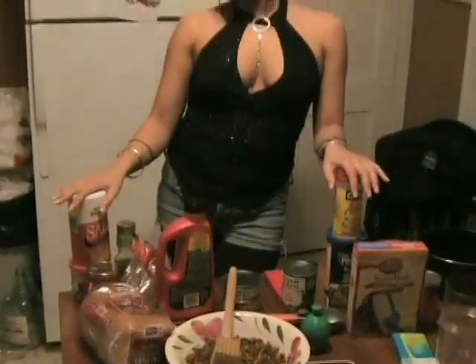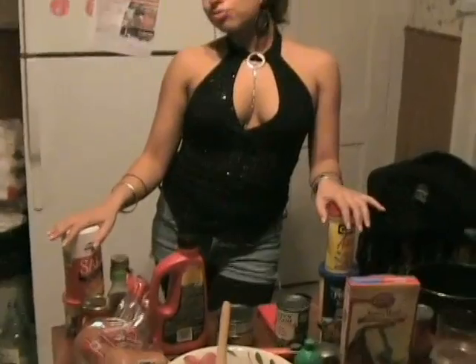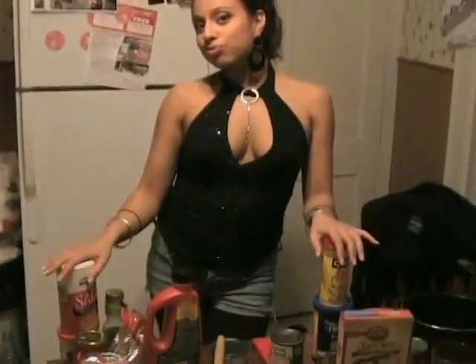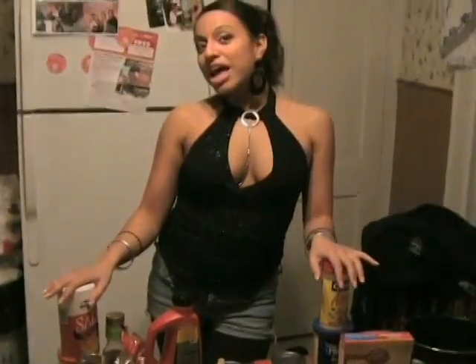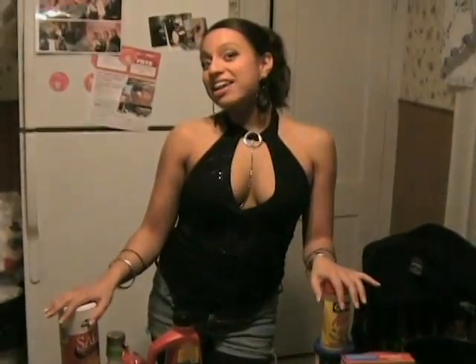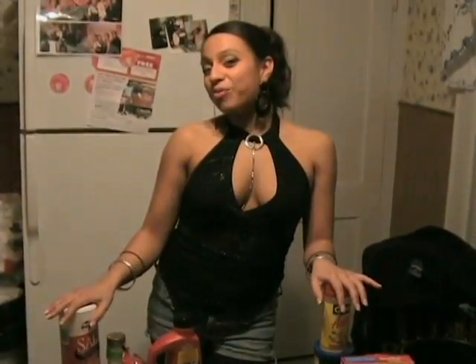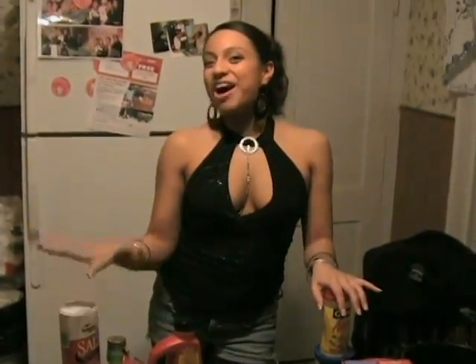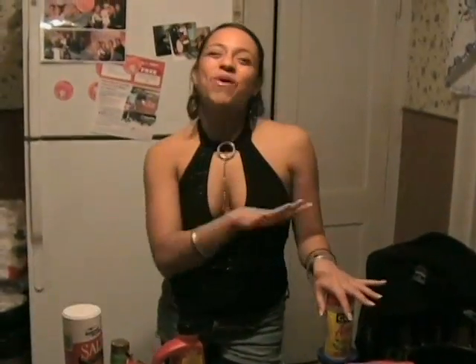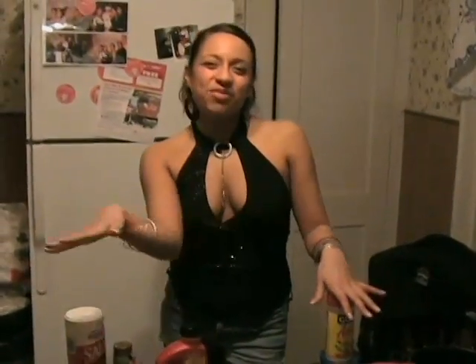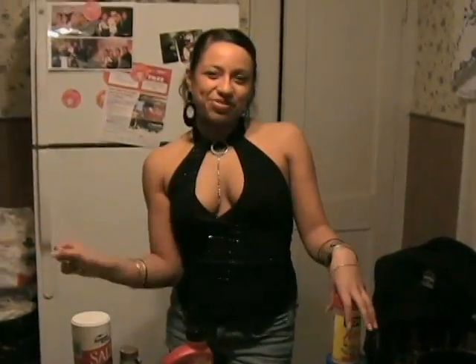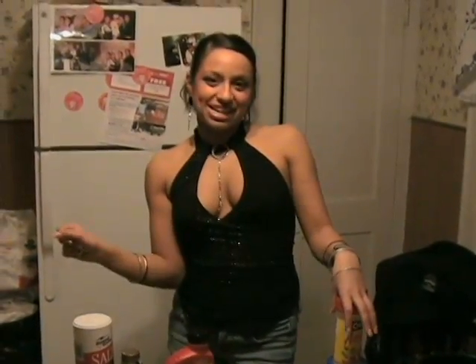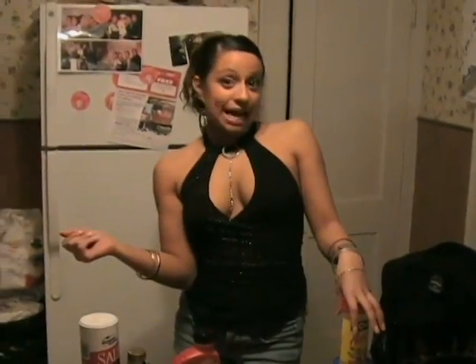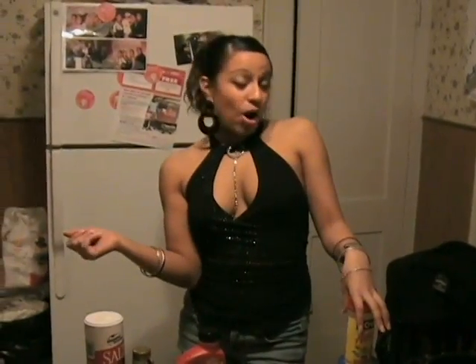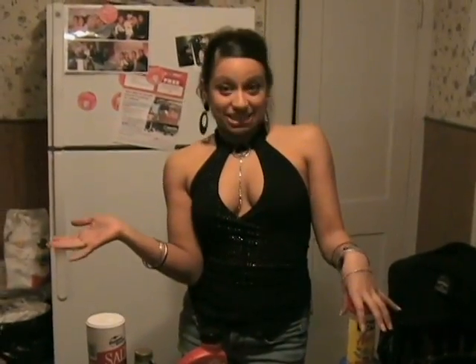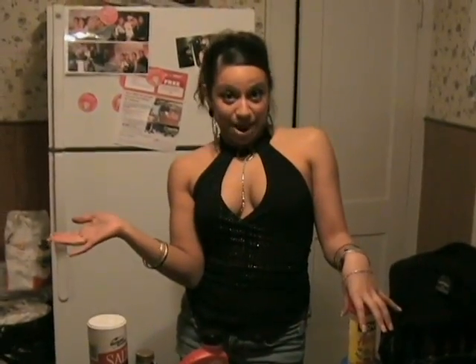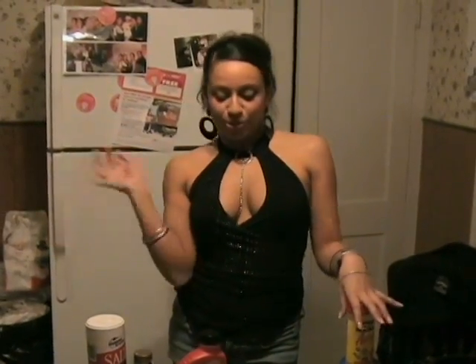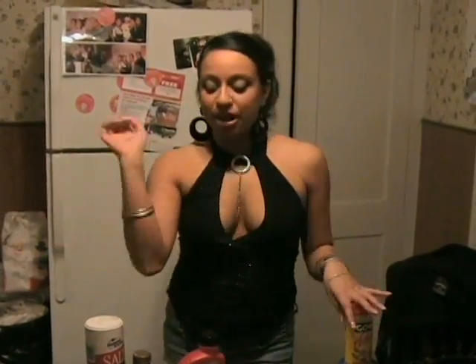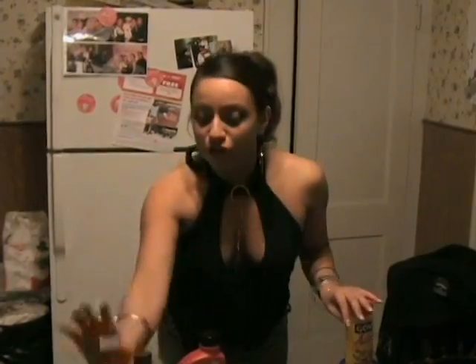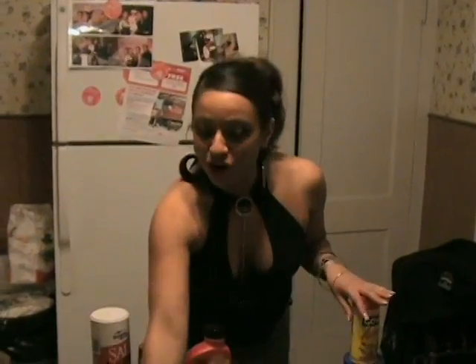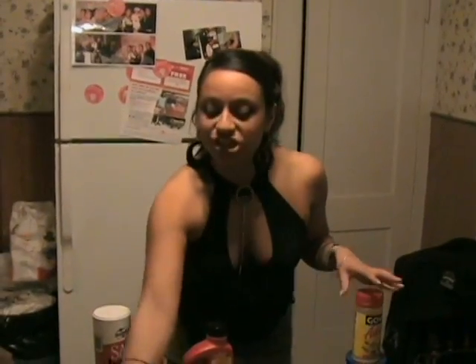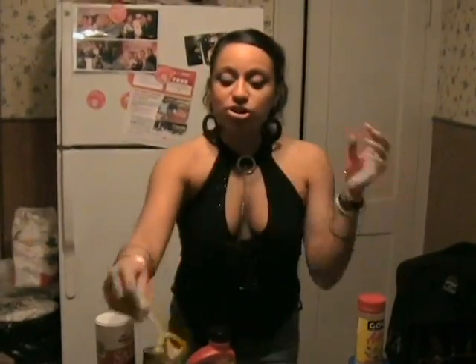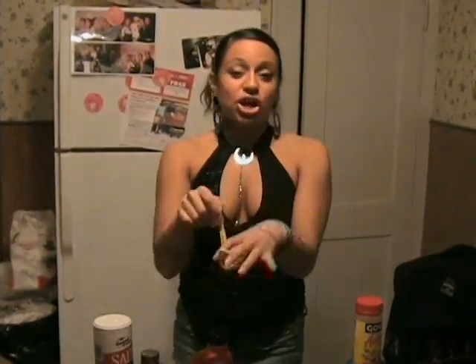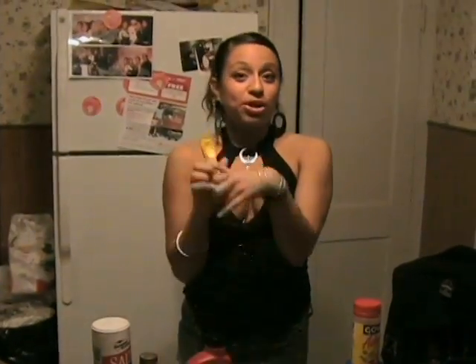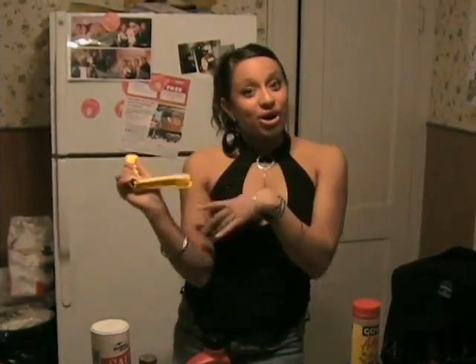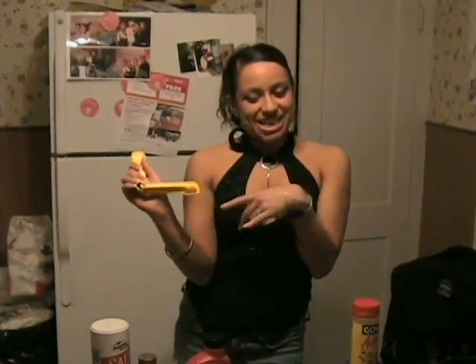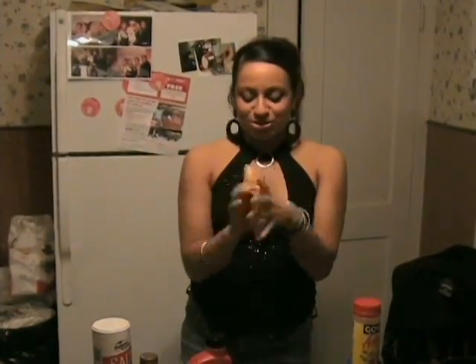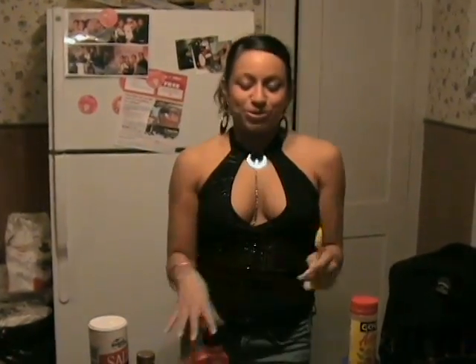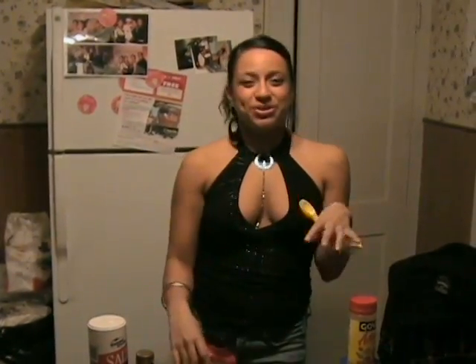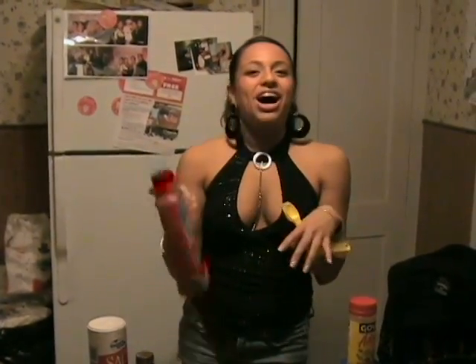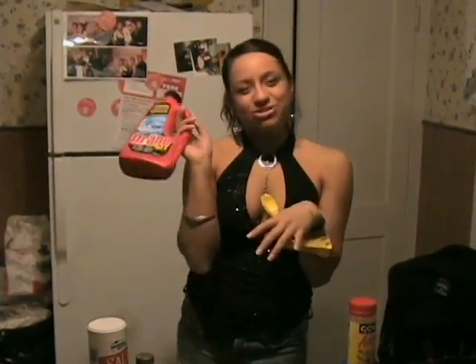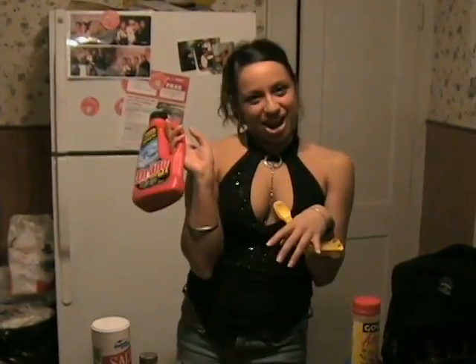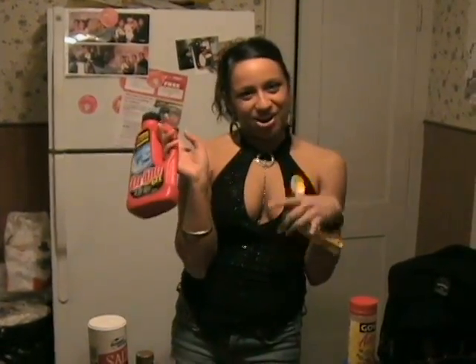Now we have all our ingredients out on the table. First, you start with one tablespoon of Drano.